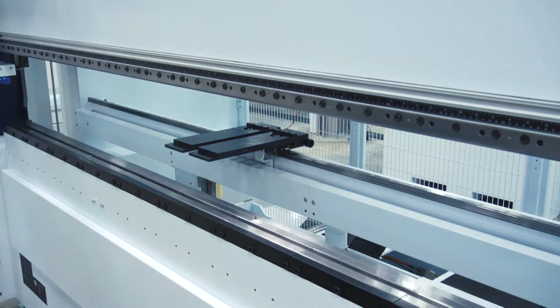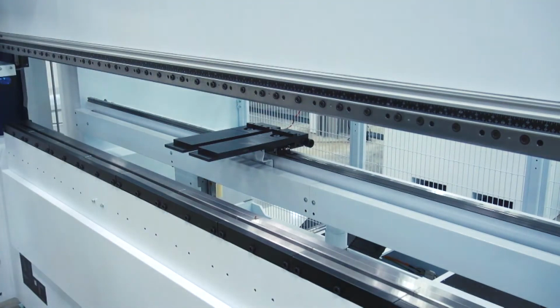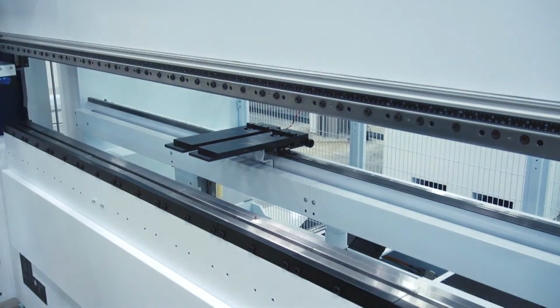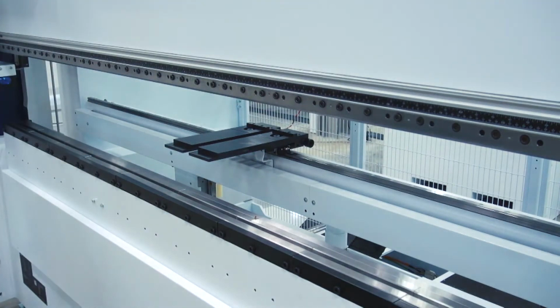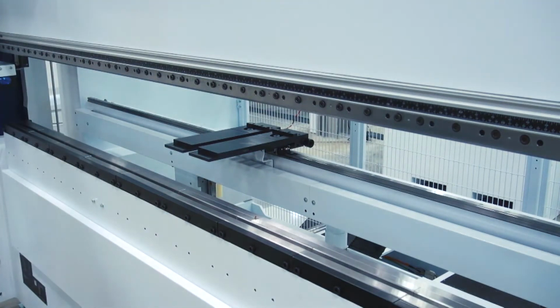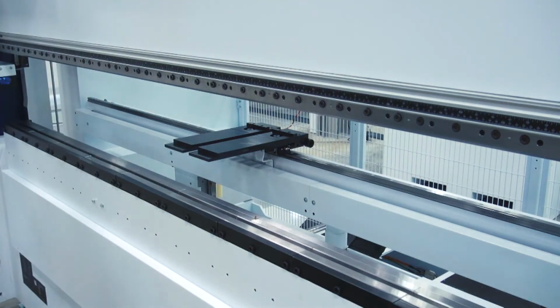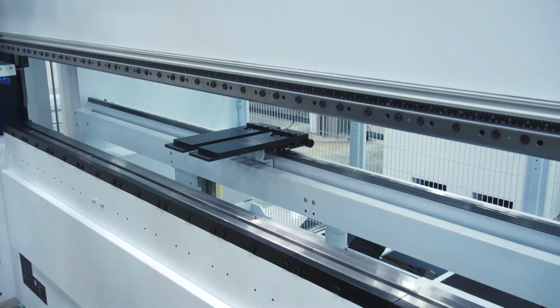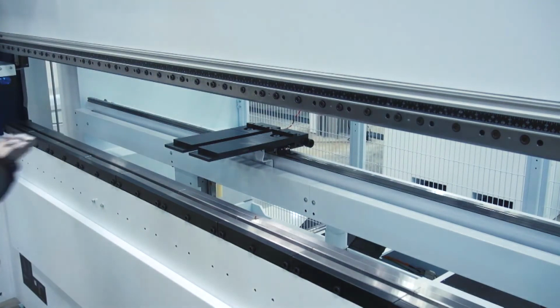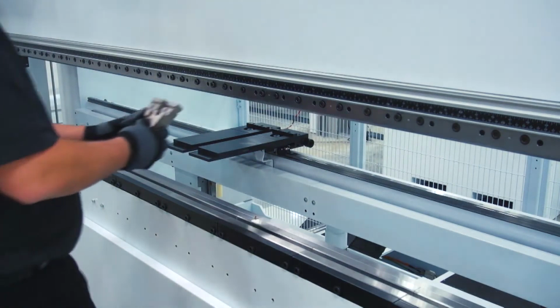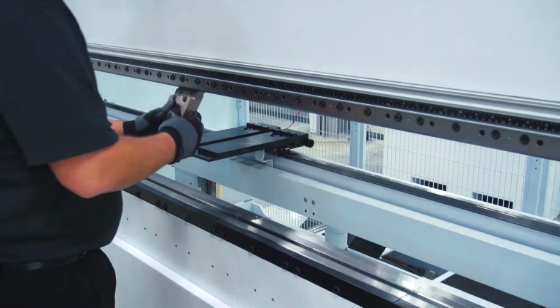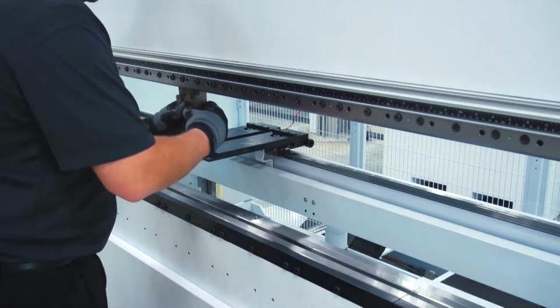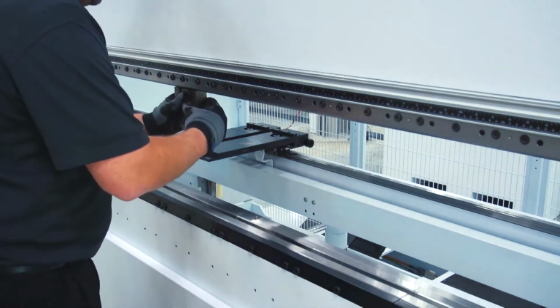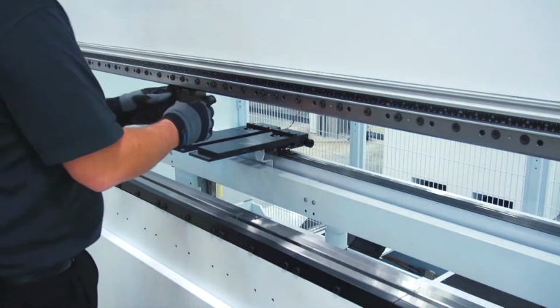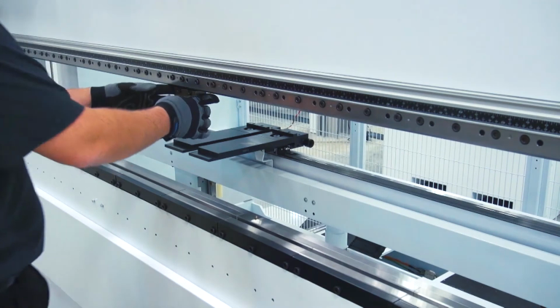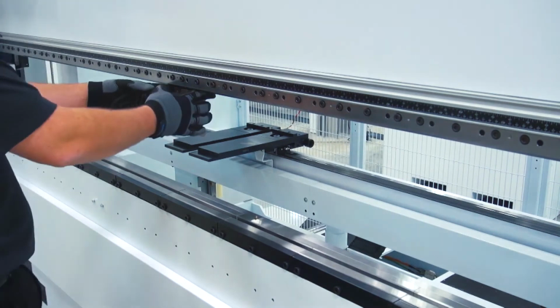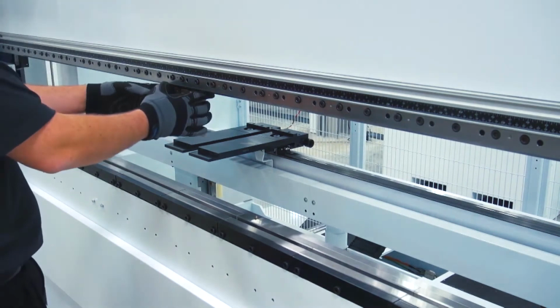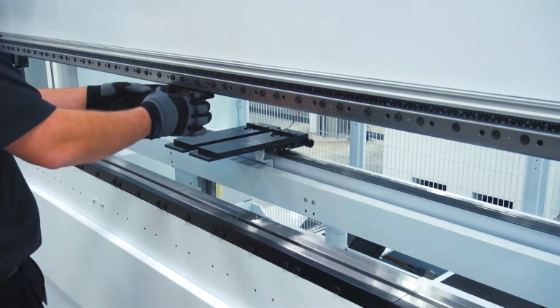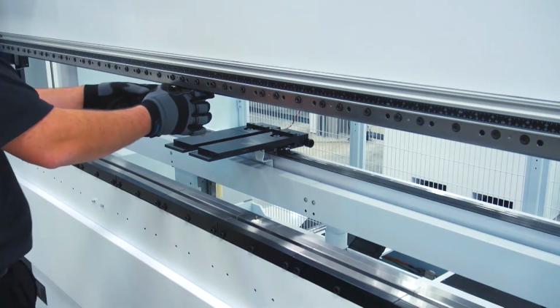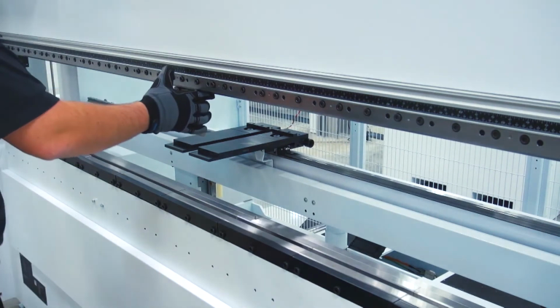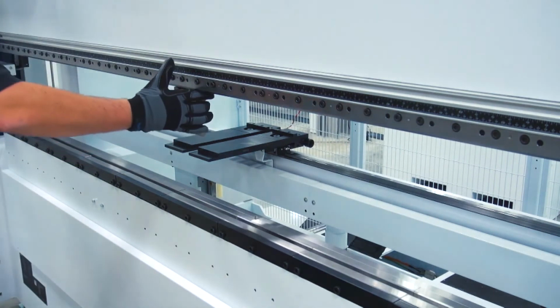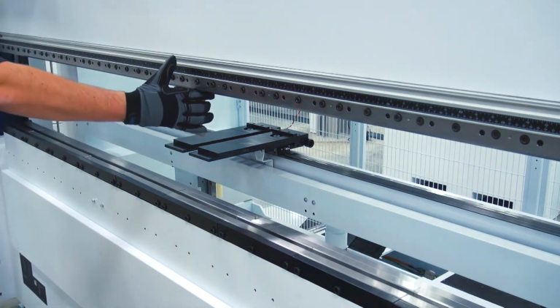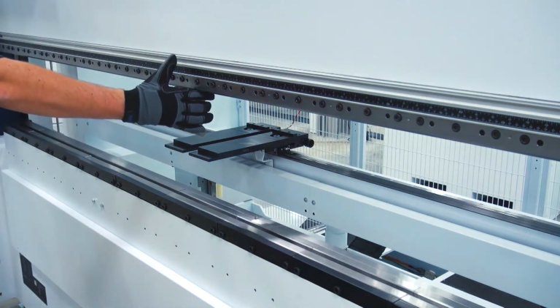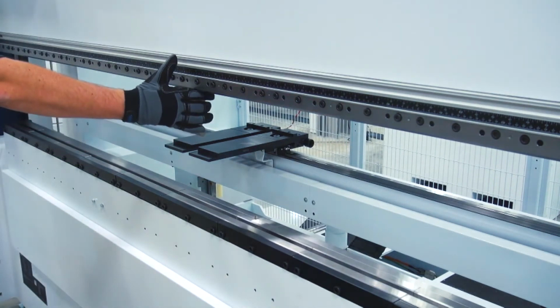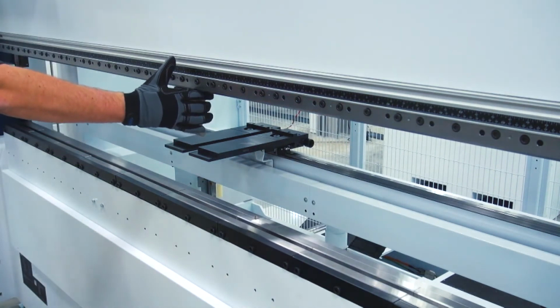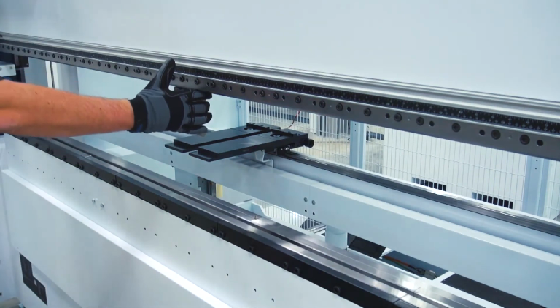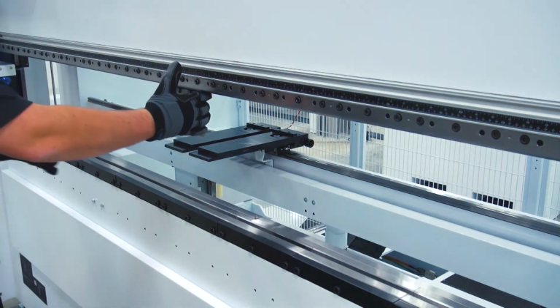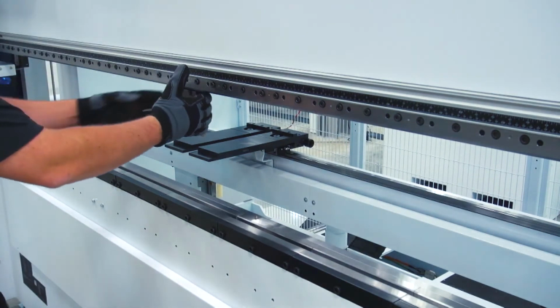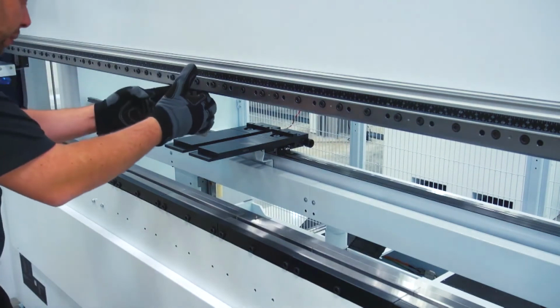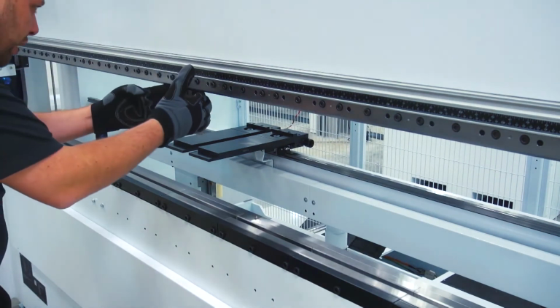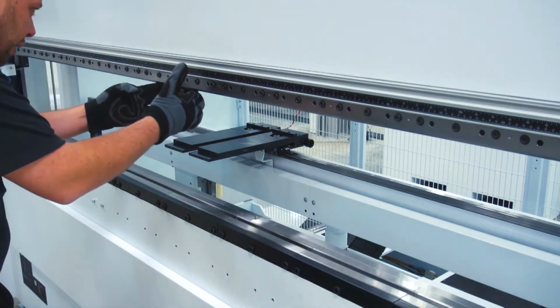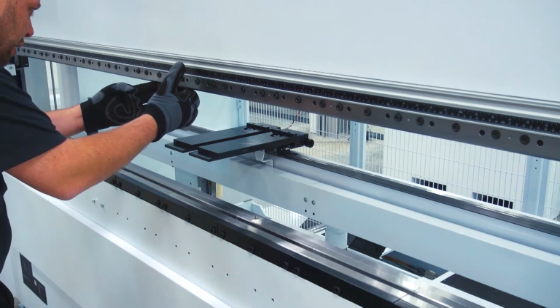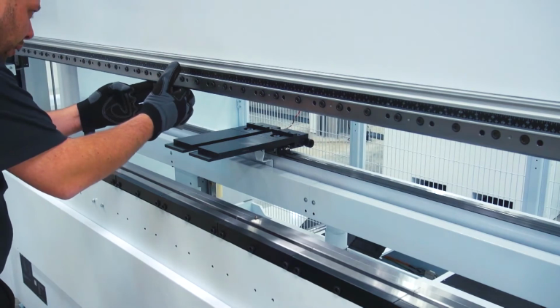I'm just going to step over and grab my tools, pop them into position, and then I'm going to use the scale to locate exactly where on the machine I want these to be.